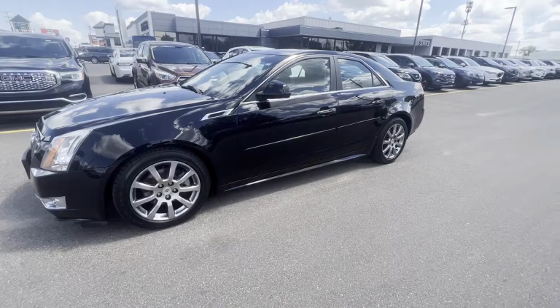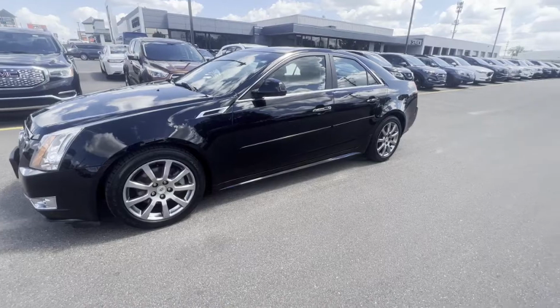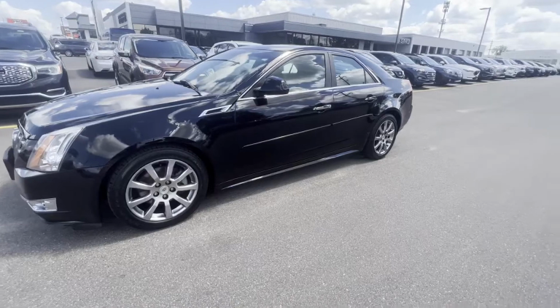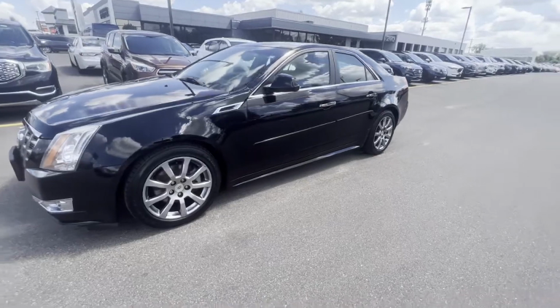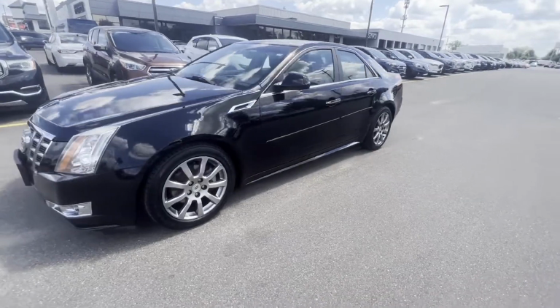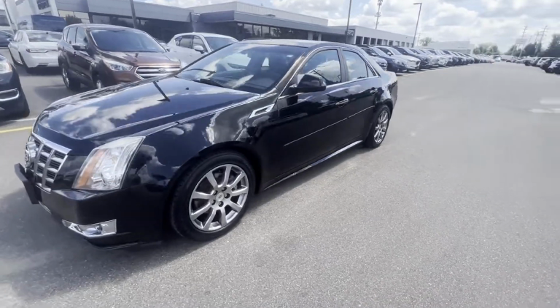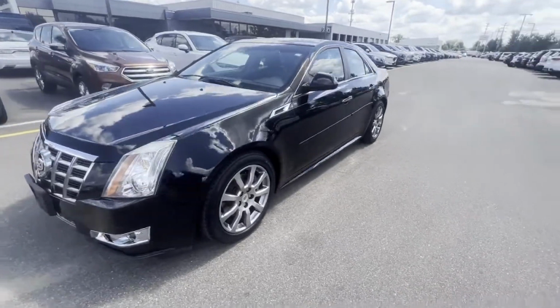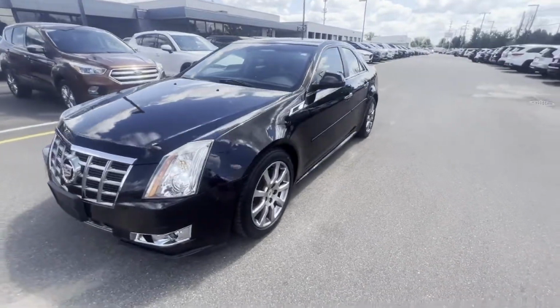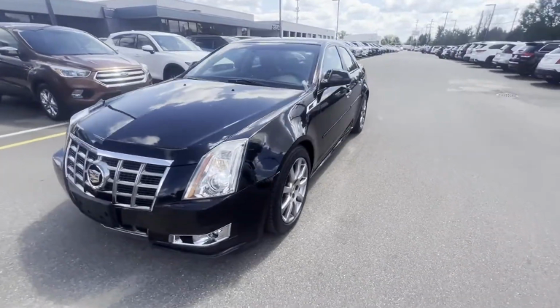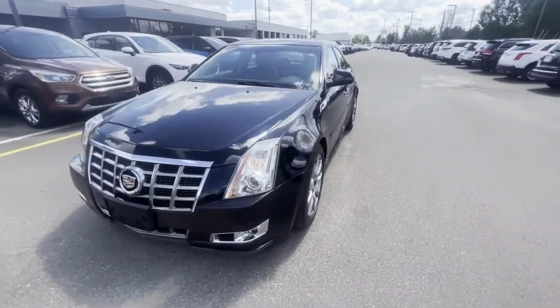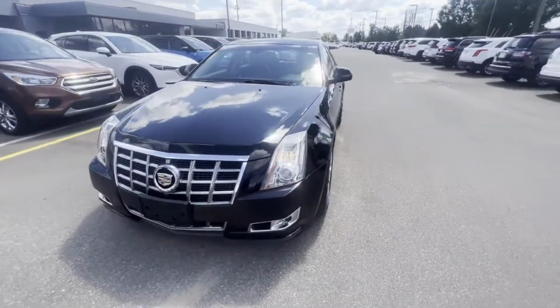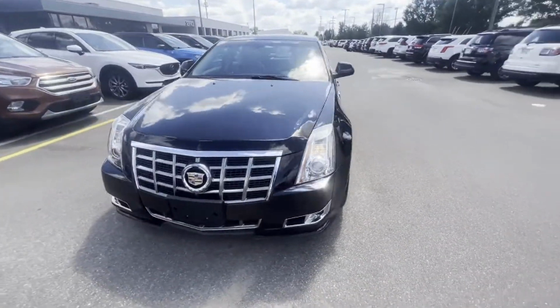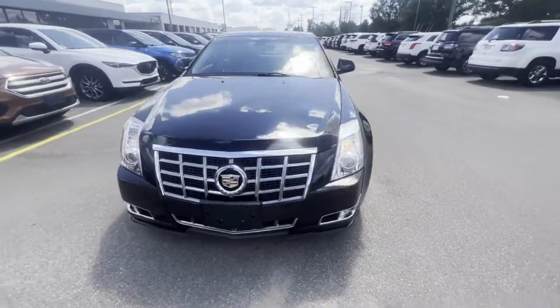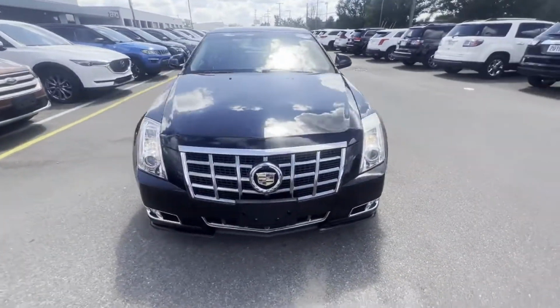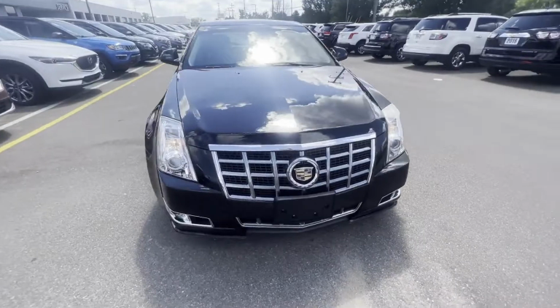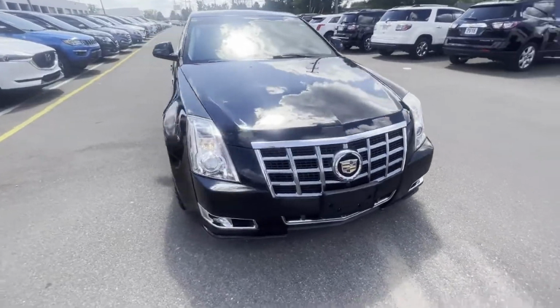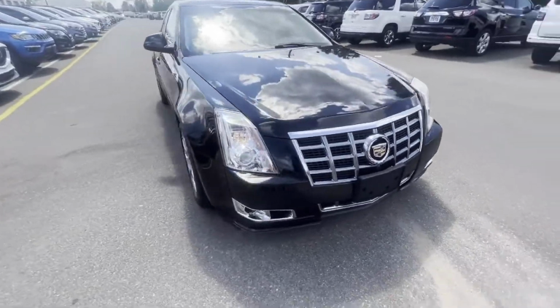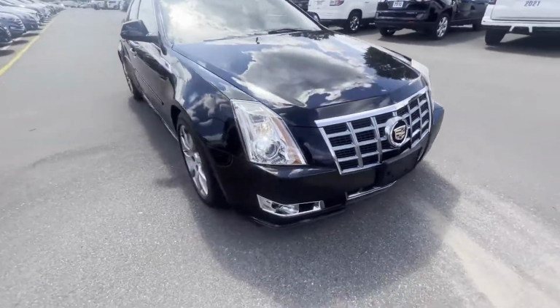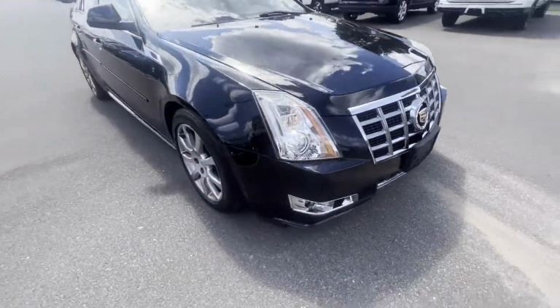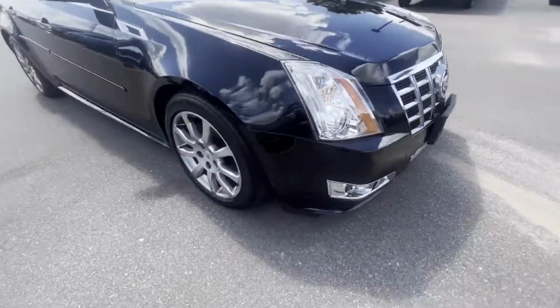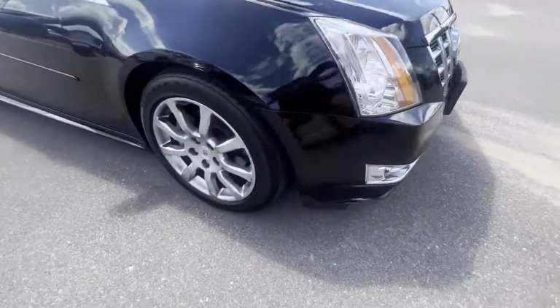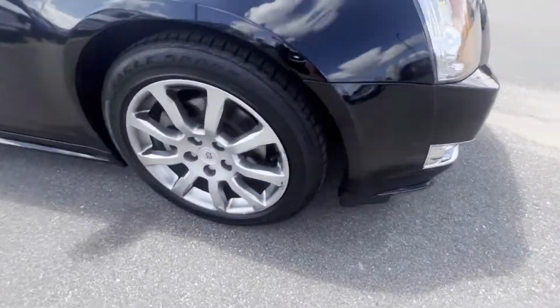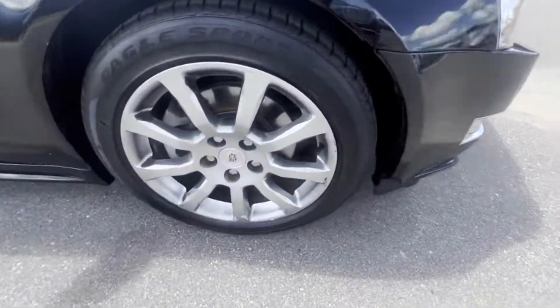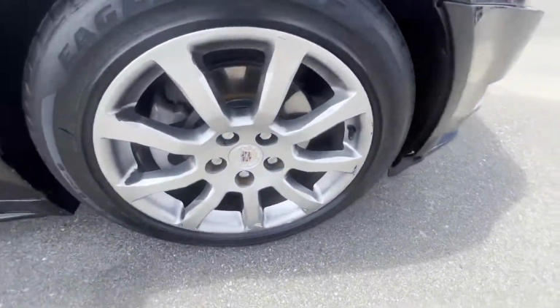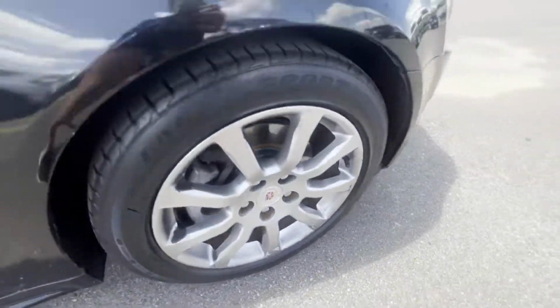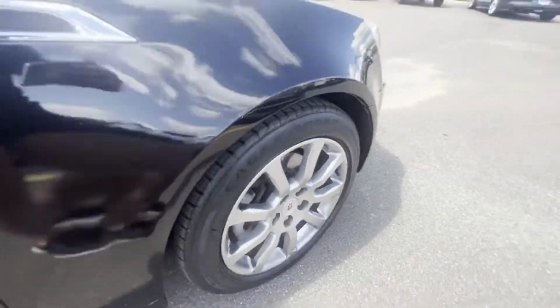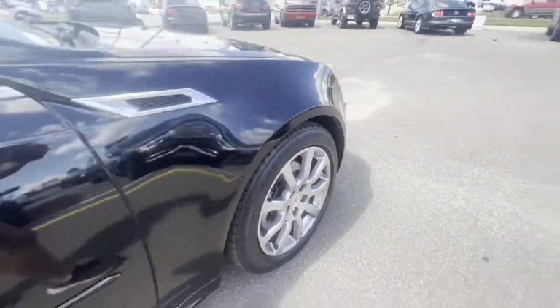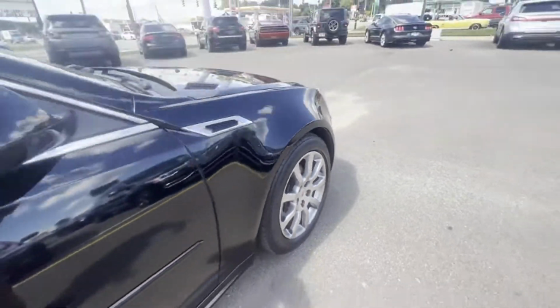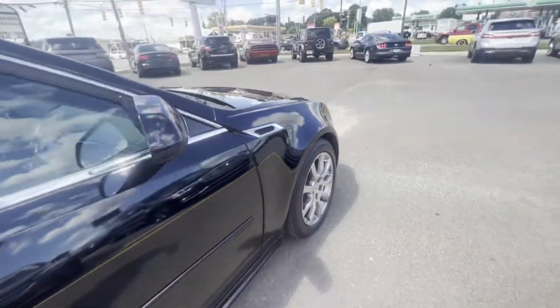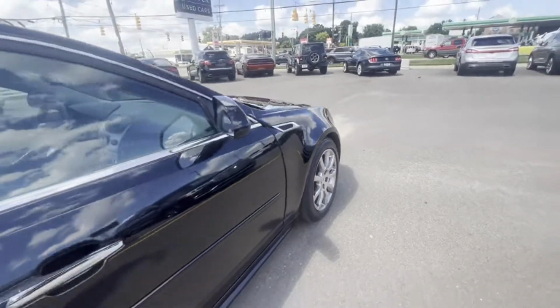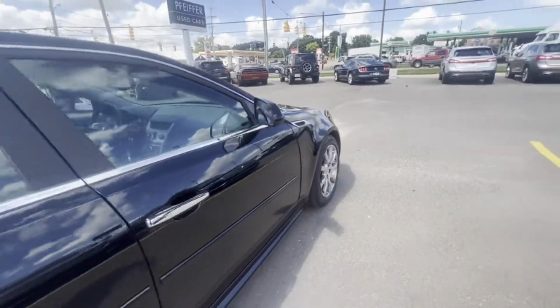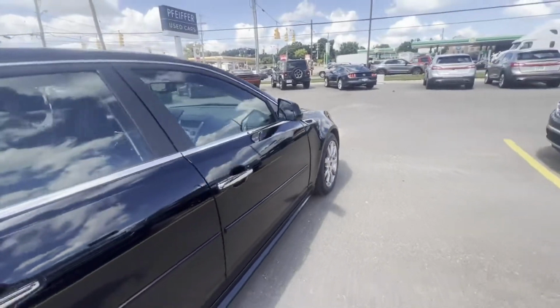2012 Cadillac CTS Sedan. This sedan combines safety and comfort with style and performance. Find what you are looking for and more with these extra features.